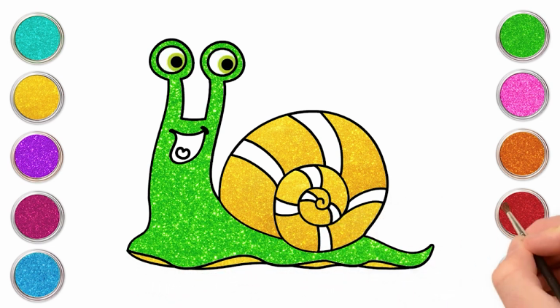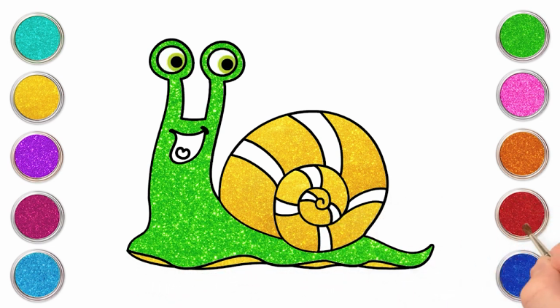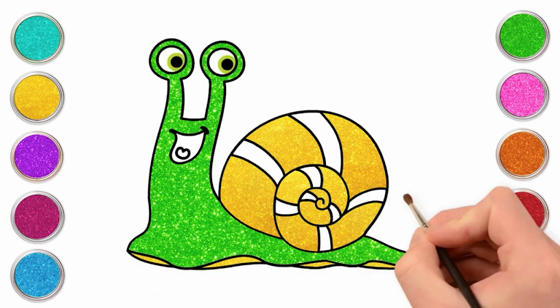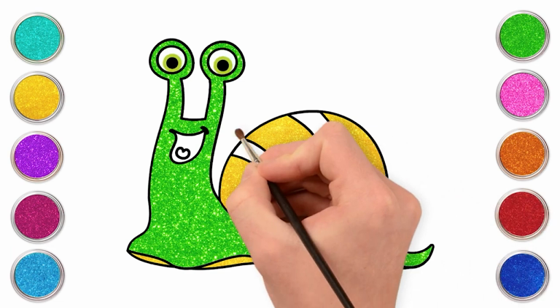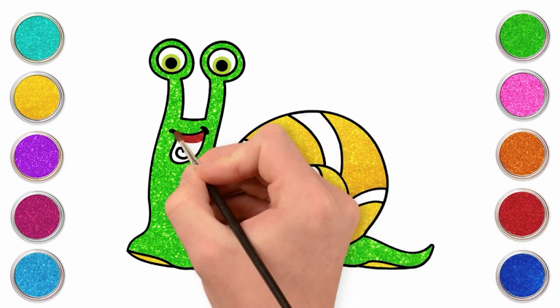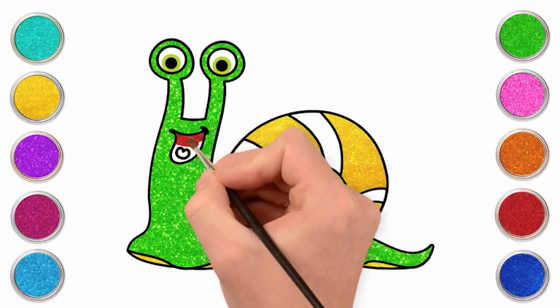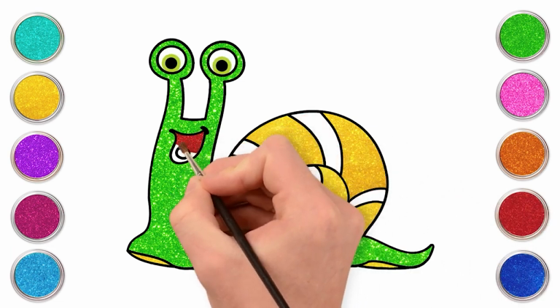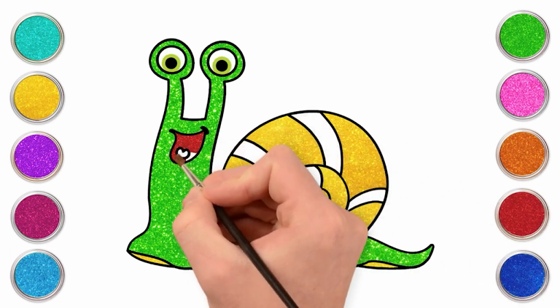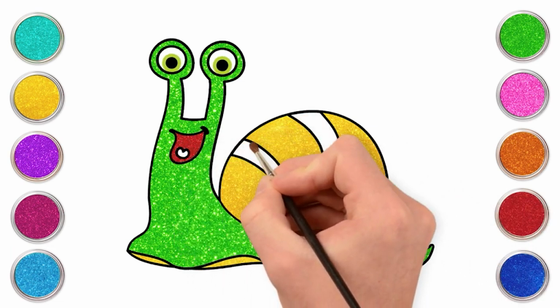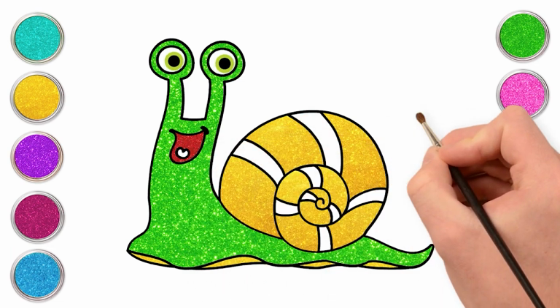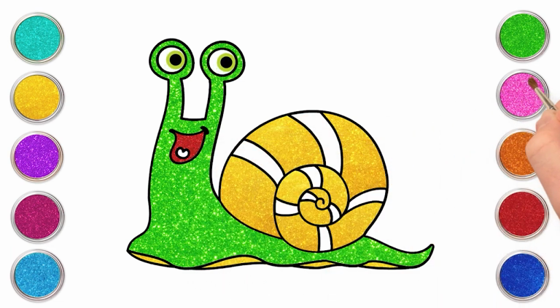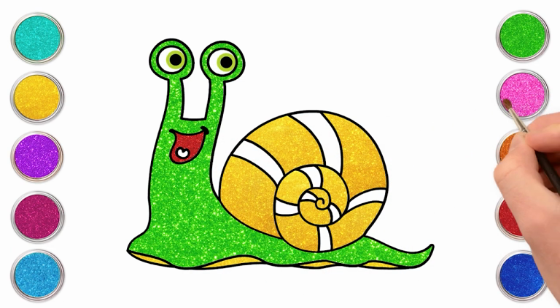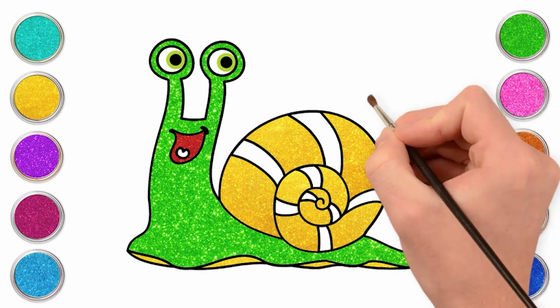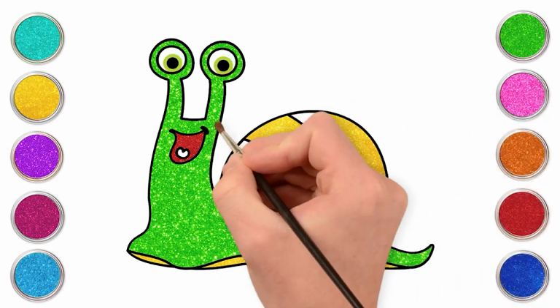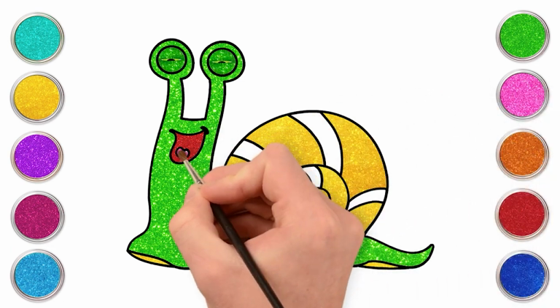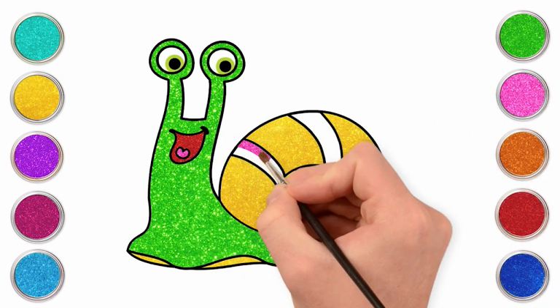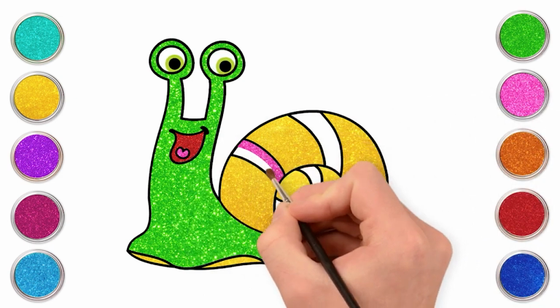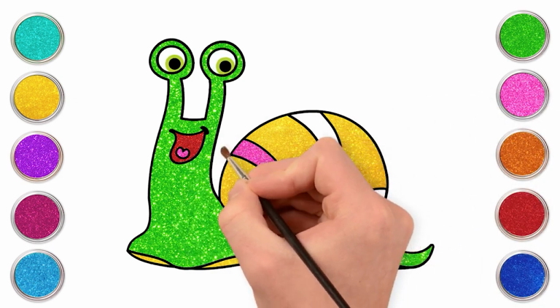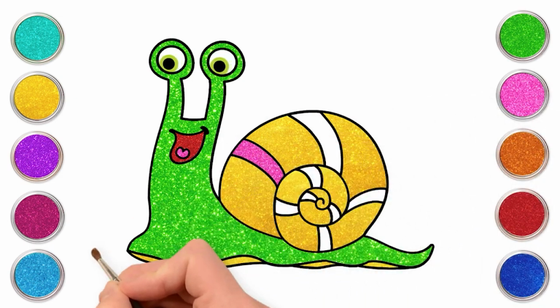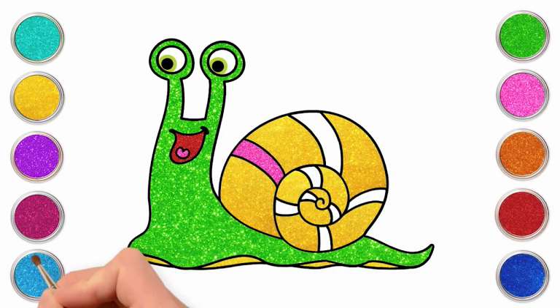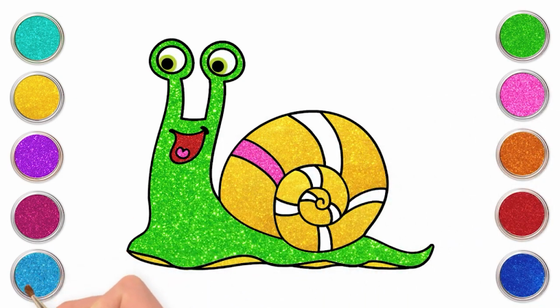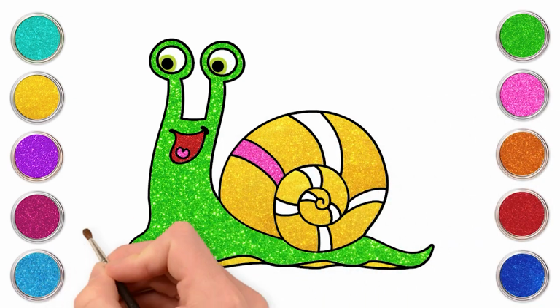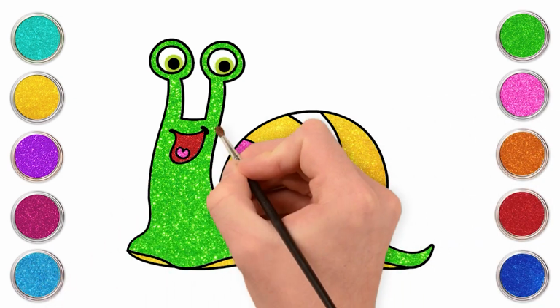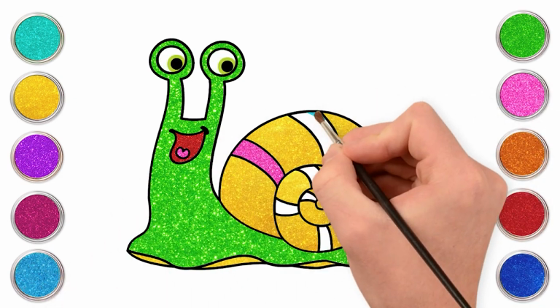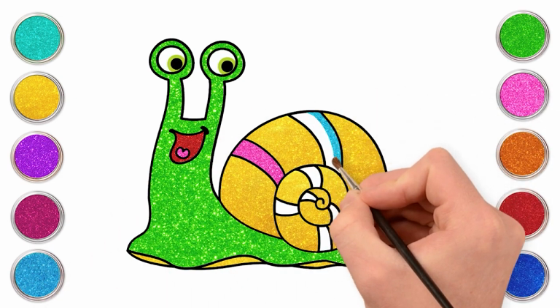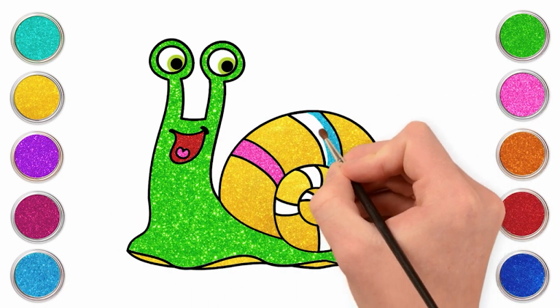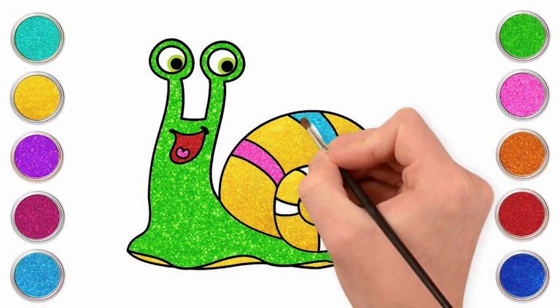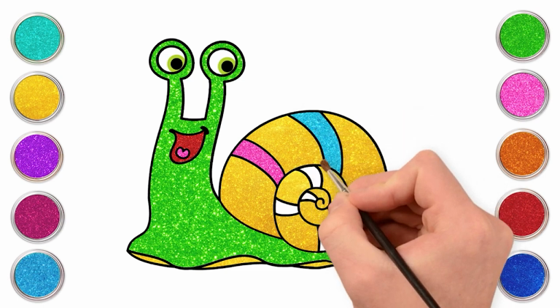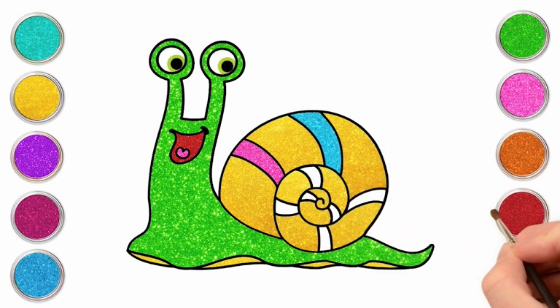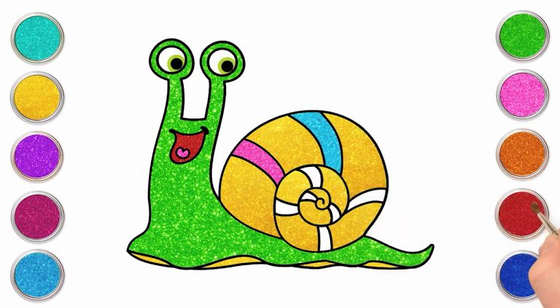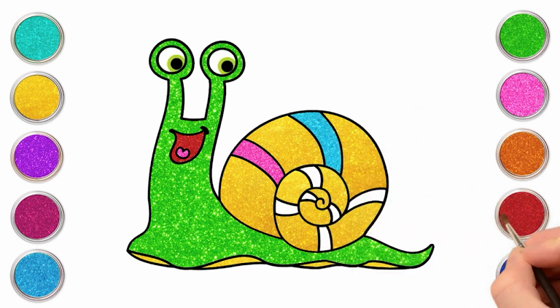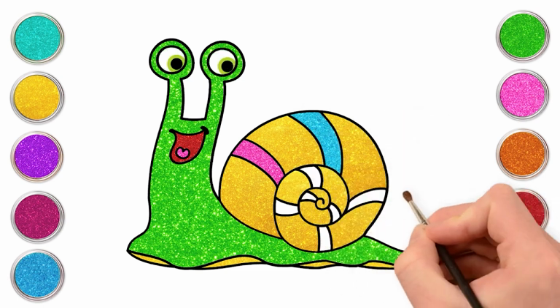Let's use some red for the mouth. And pink for the nose. Look for the small tongue. Let's use a little of pink. Light blue. And red for the line.